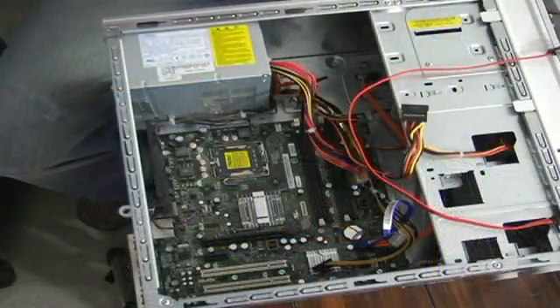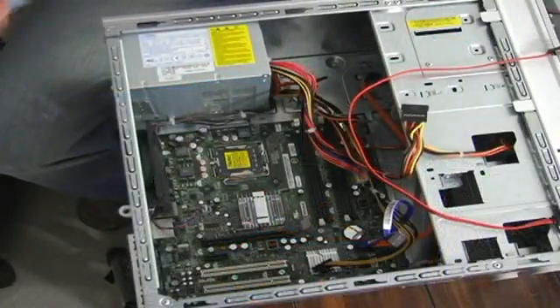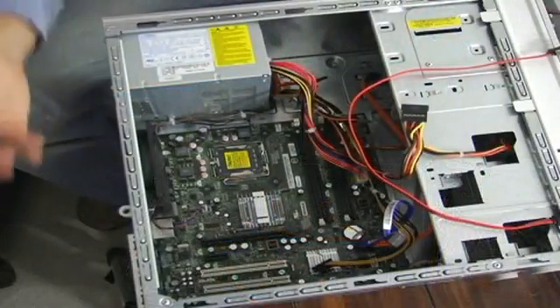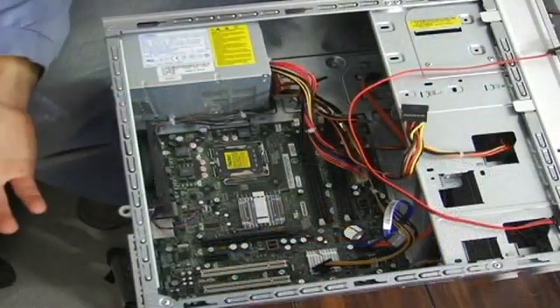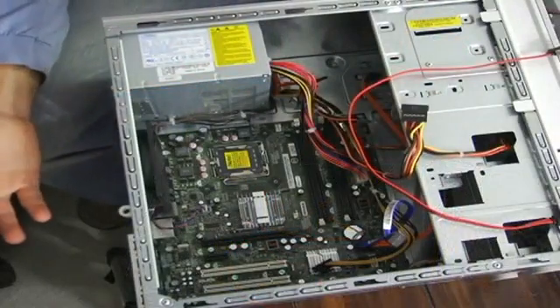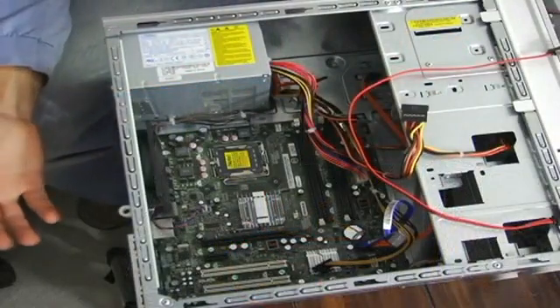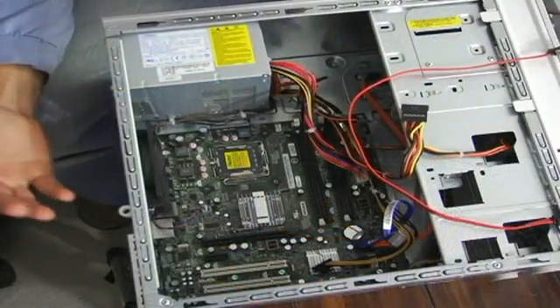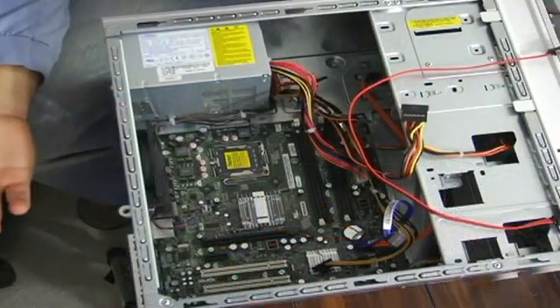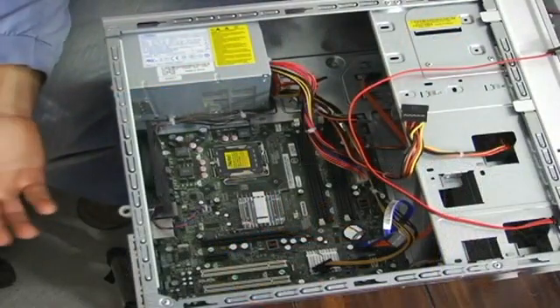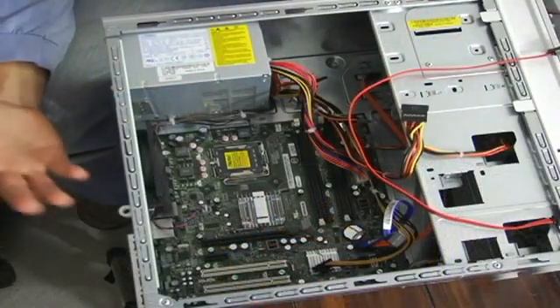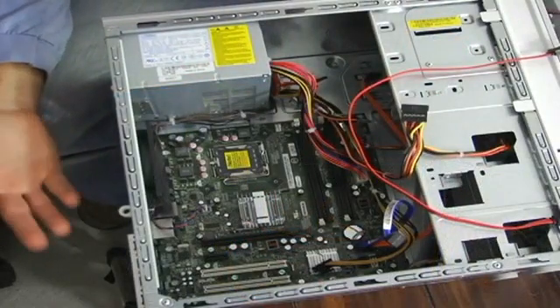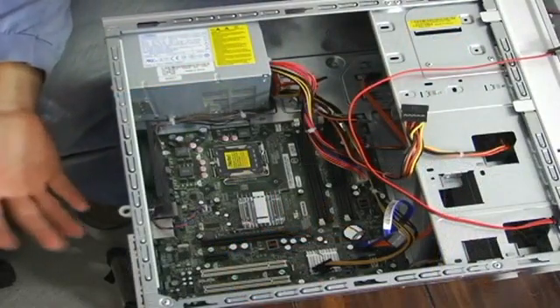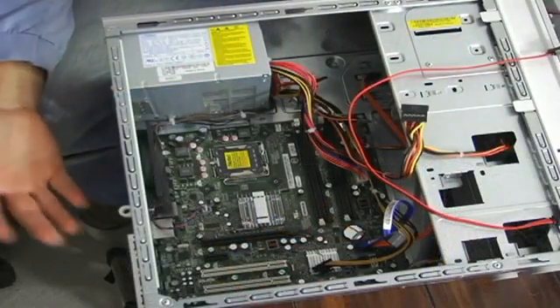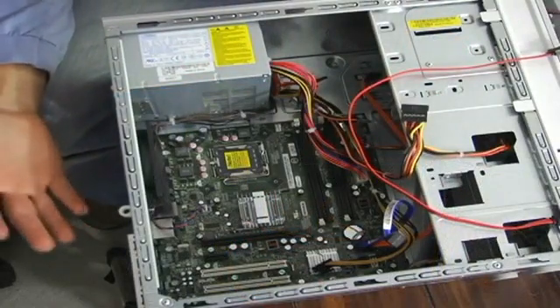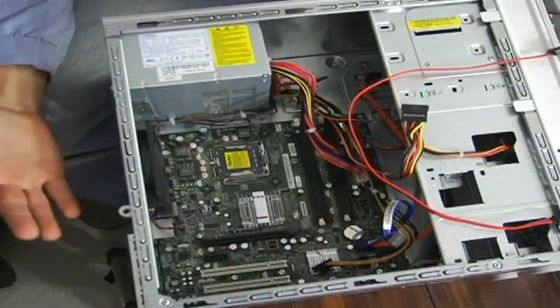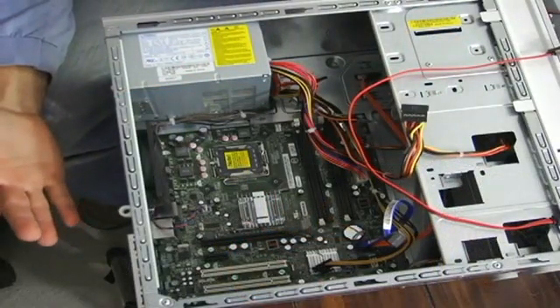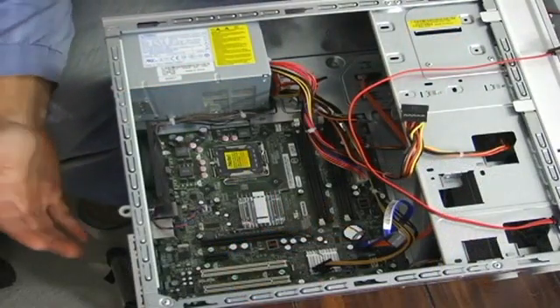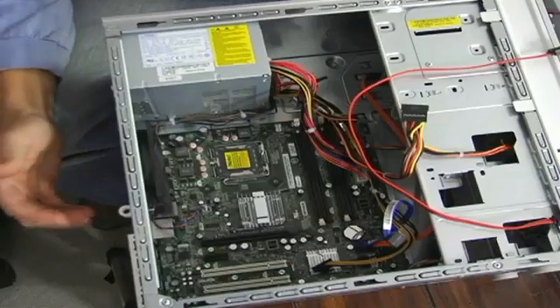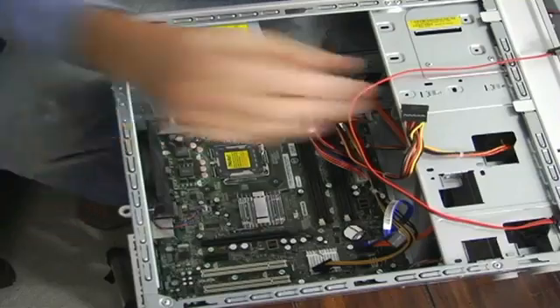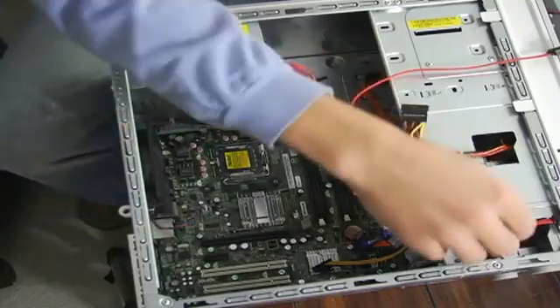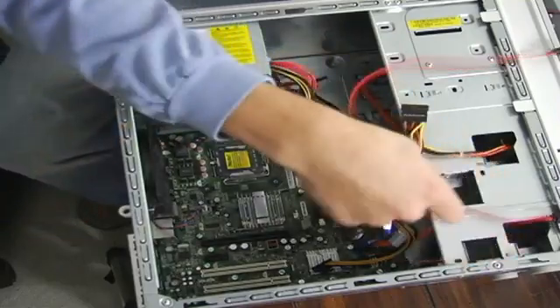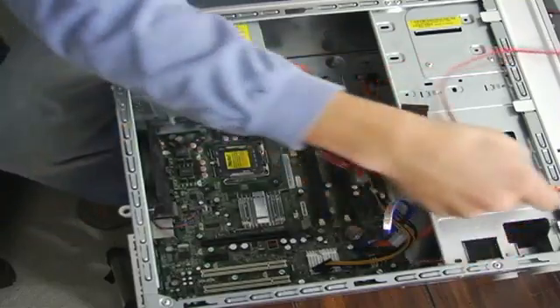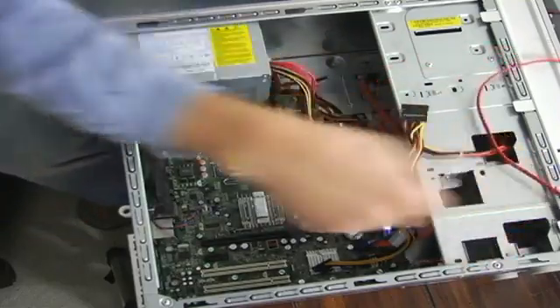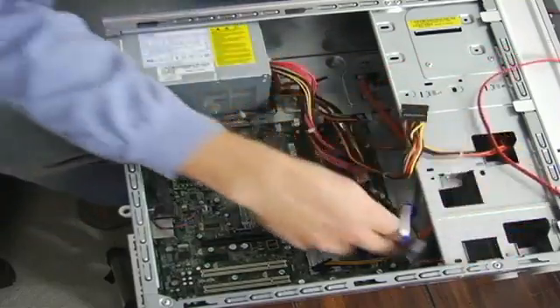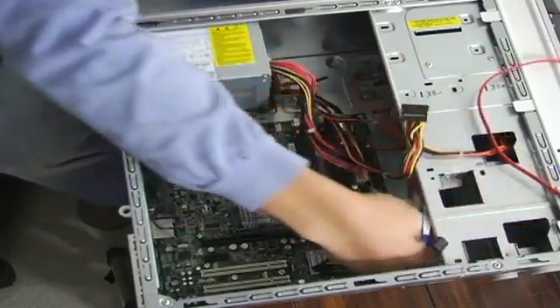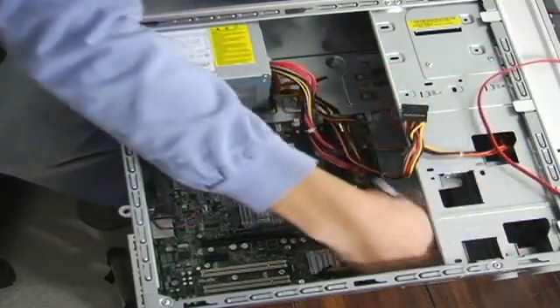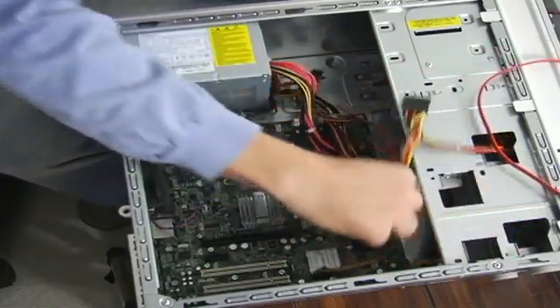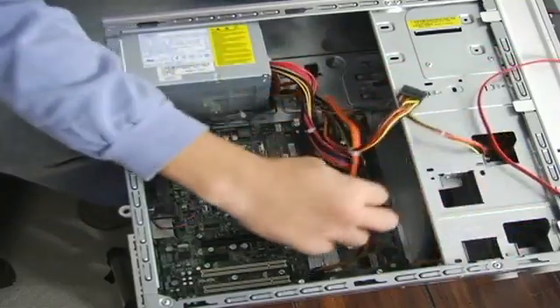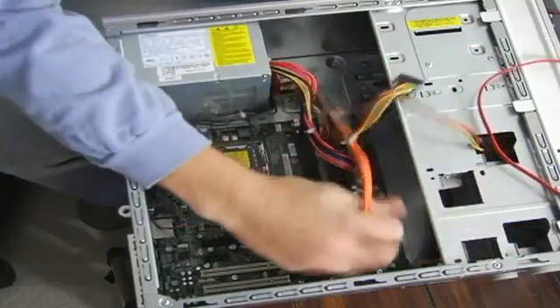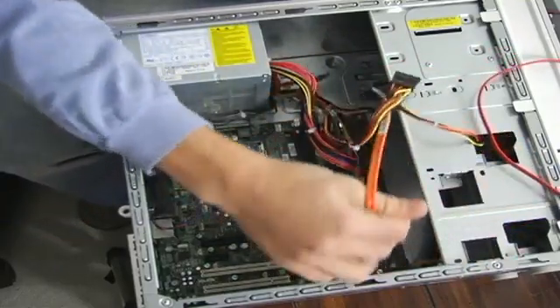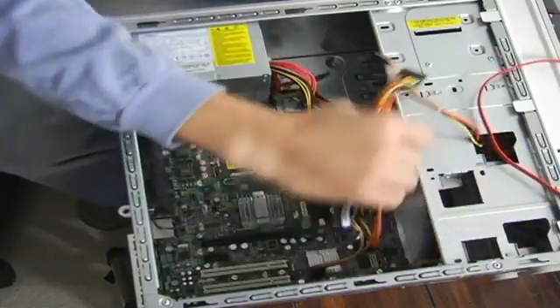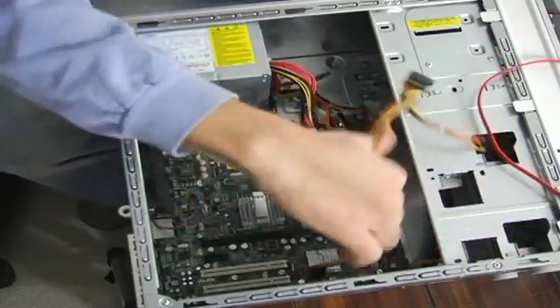SATA is the new technology. It's widely accepted and it's pretty much what is installed on all systems these days. It has a smaller cable, which is easier to work with, and it's faster.